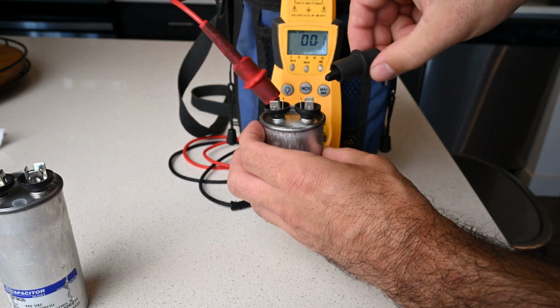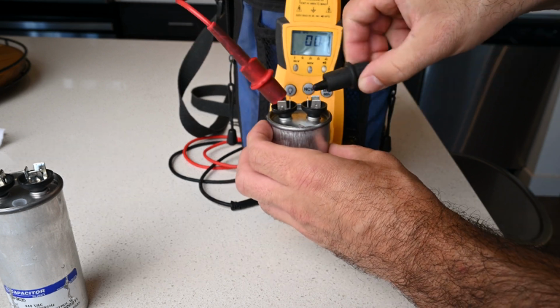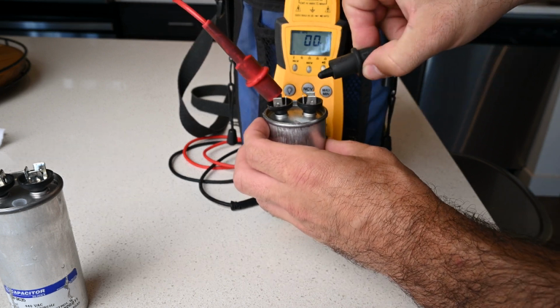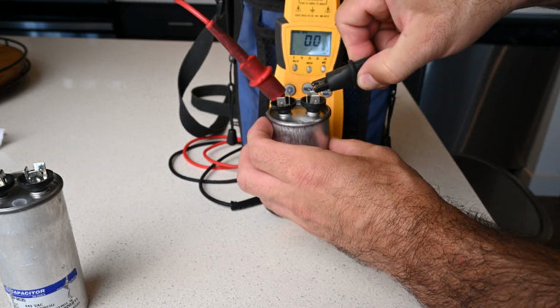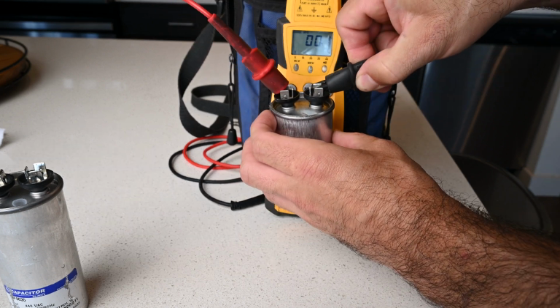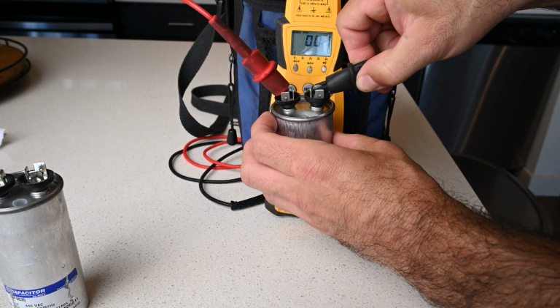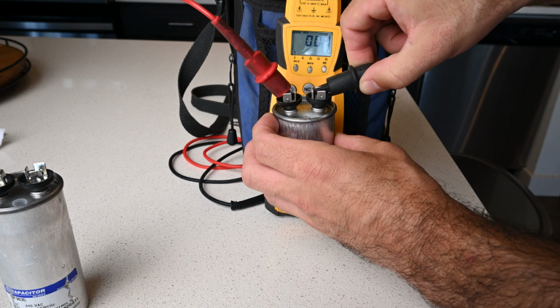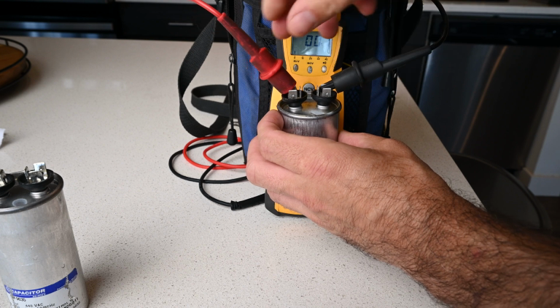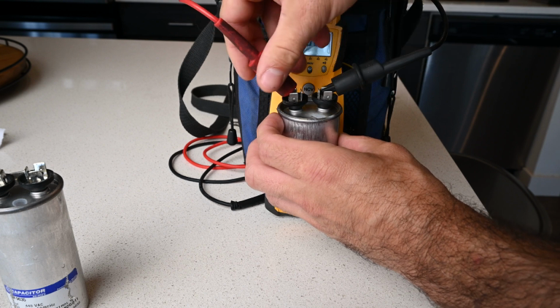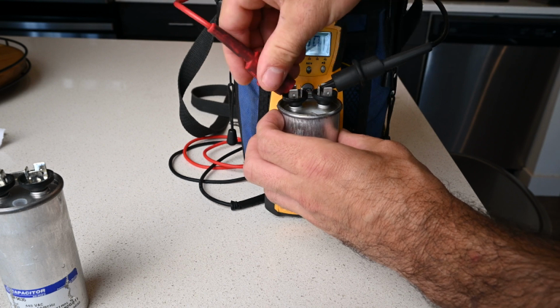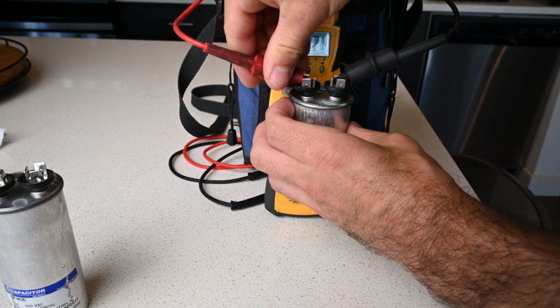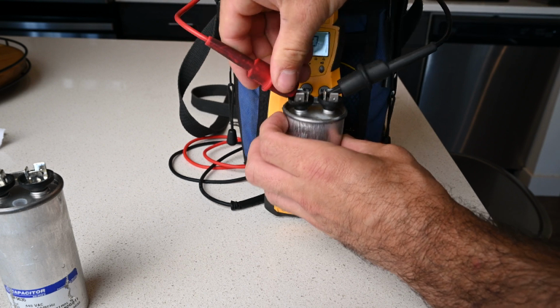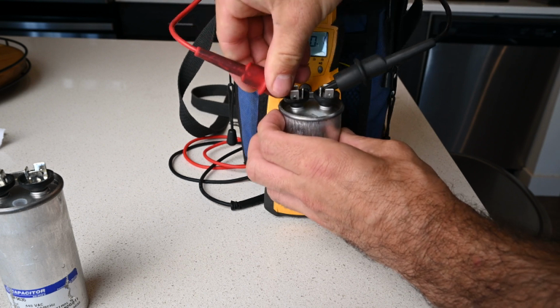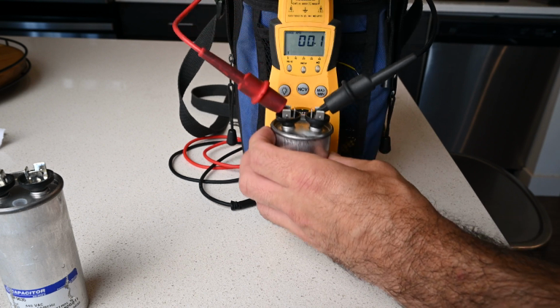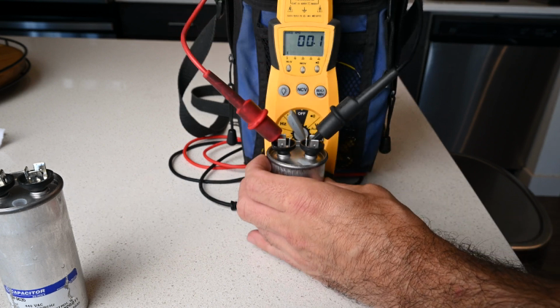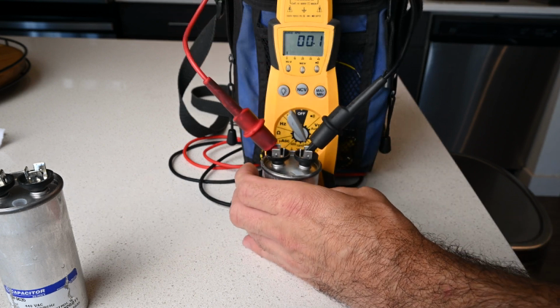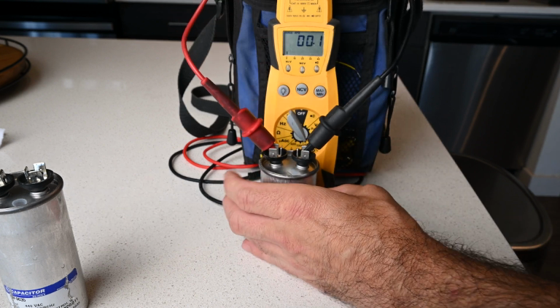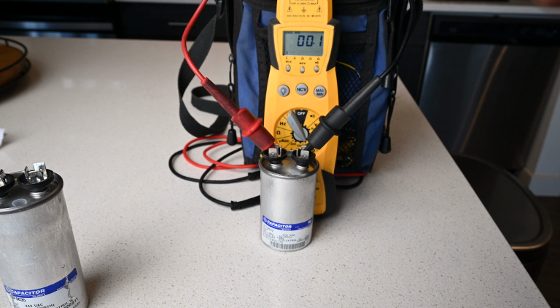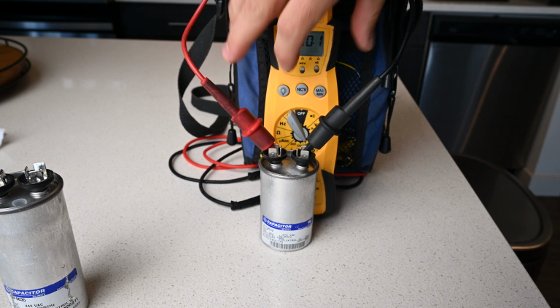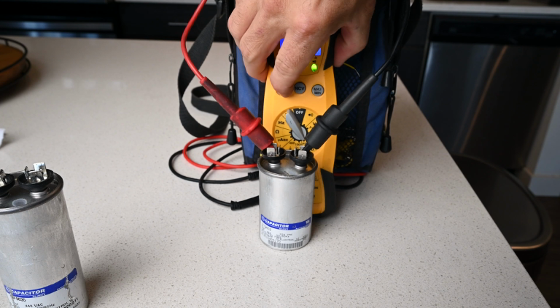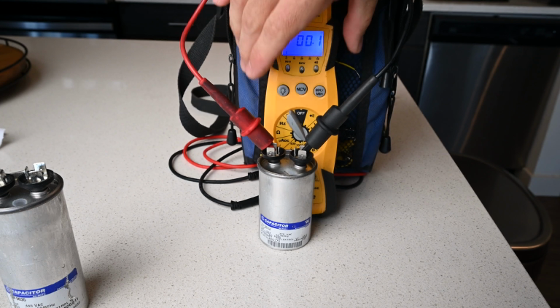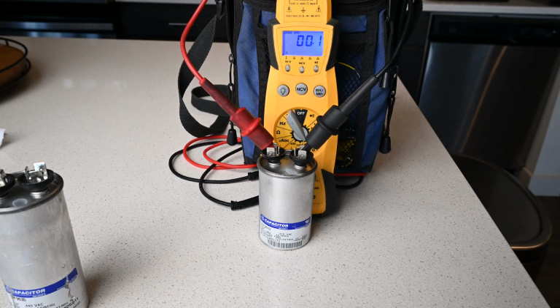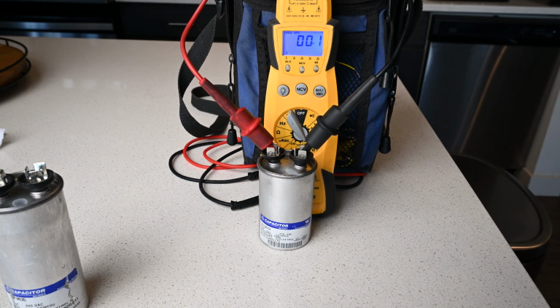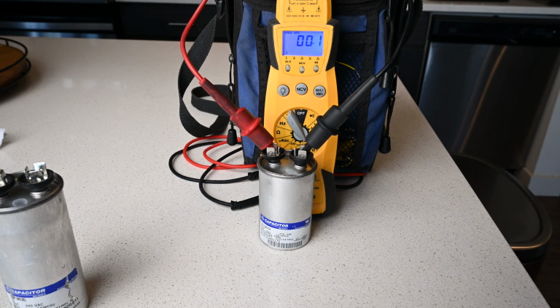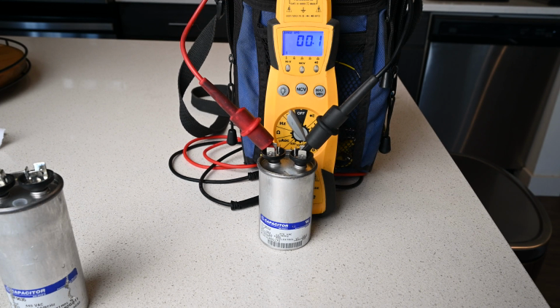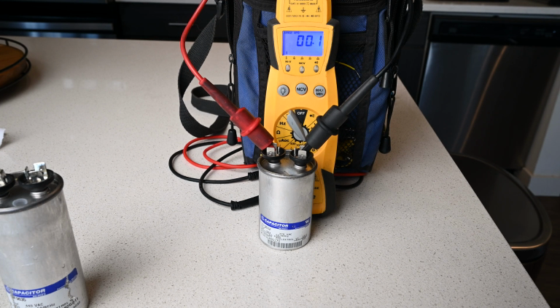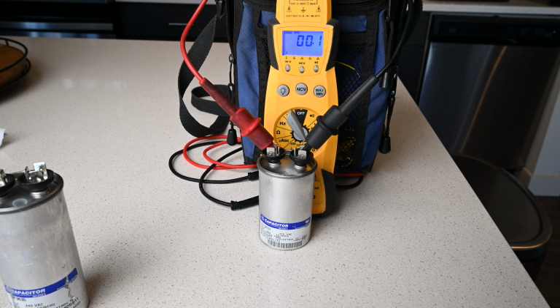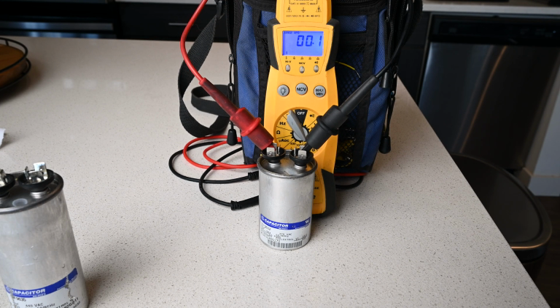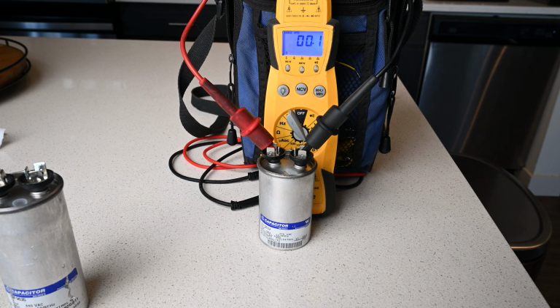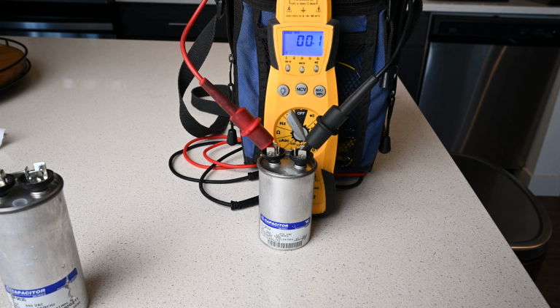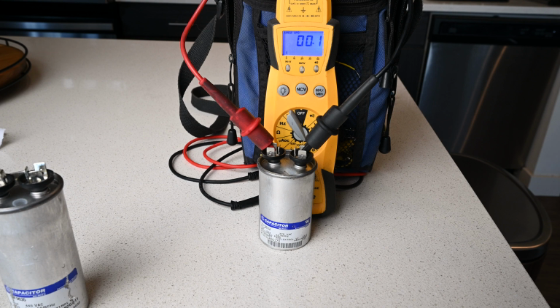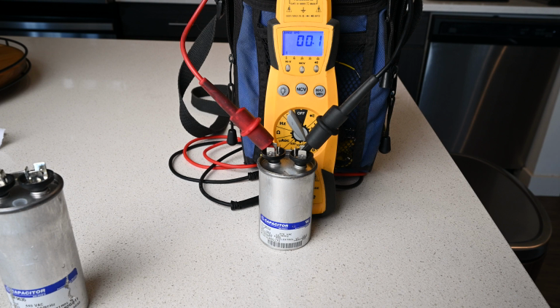Usually if a run capacitor has any type of bulge — like a soda can that has gotten frozen — it is bad, and this run capacitor doesn't register anything at all.